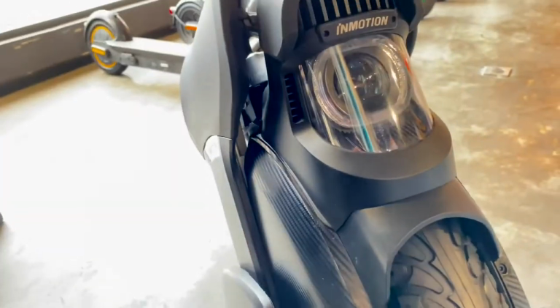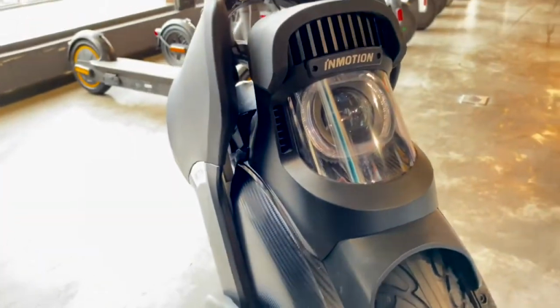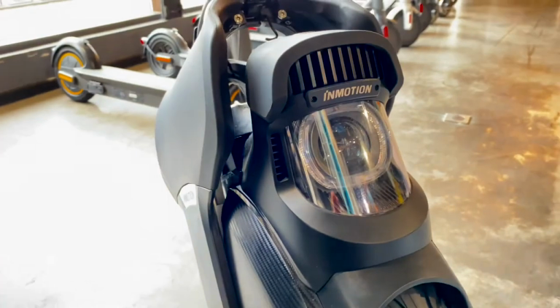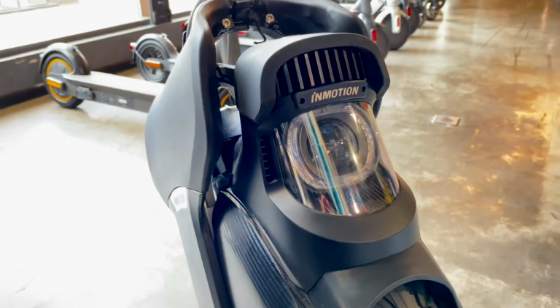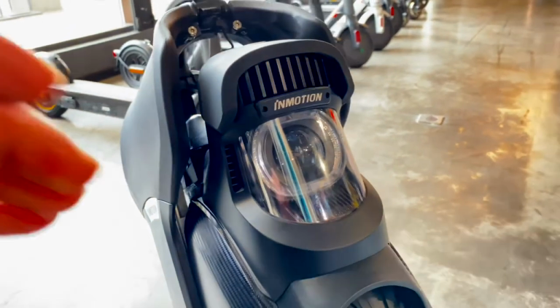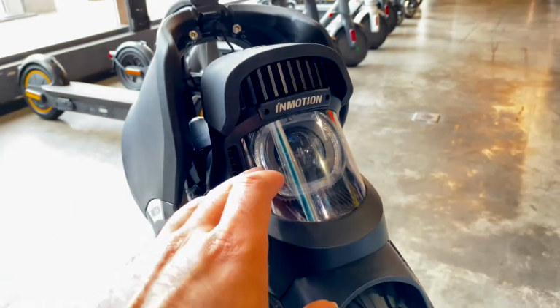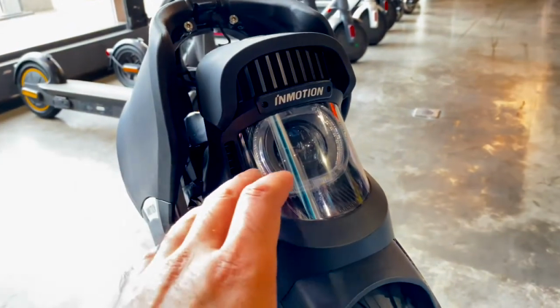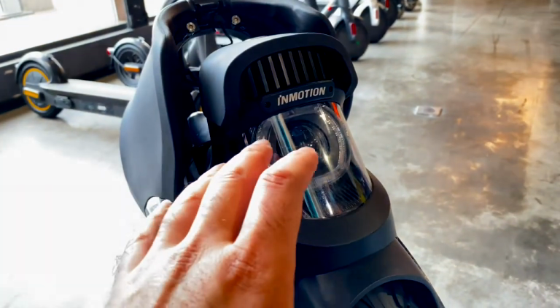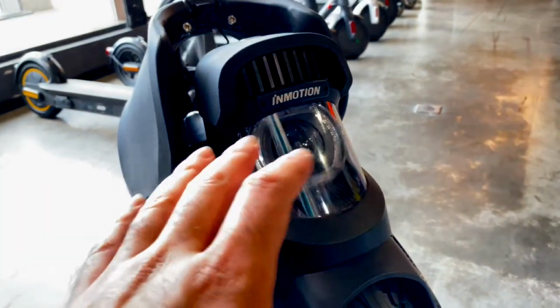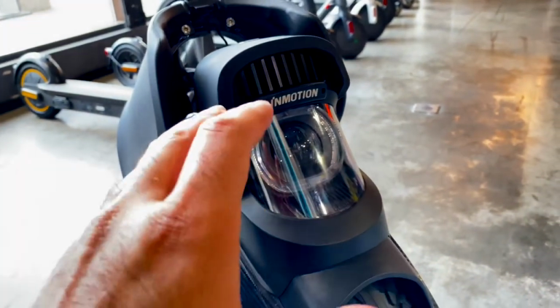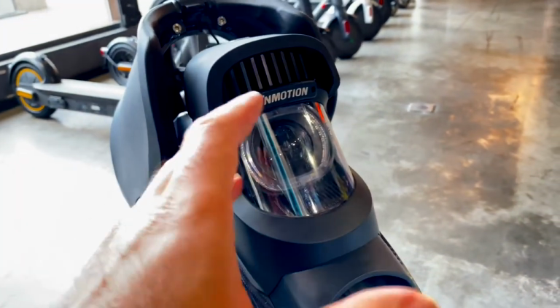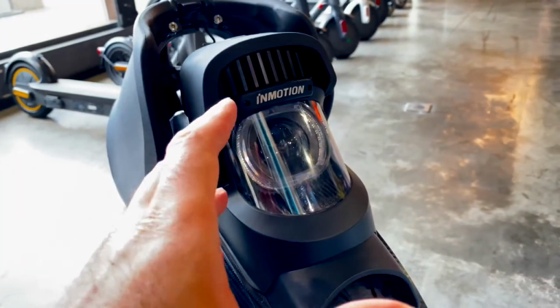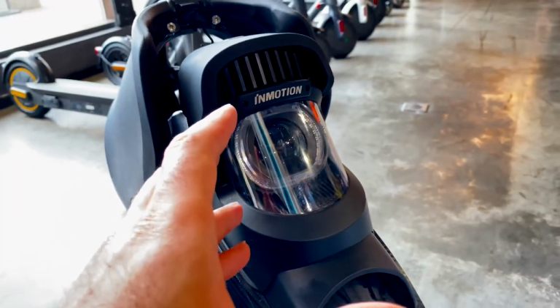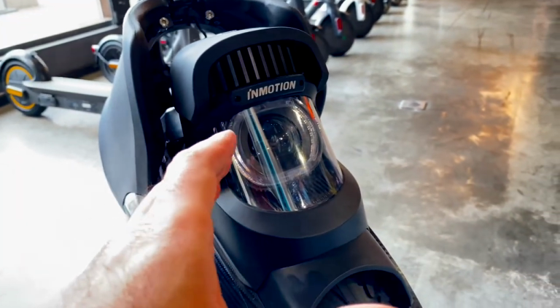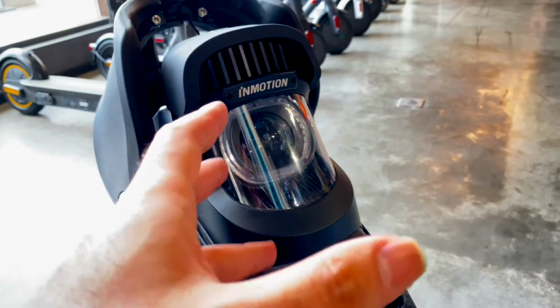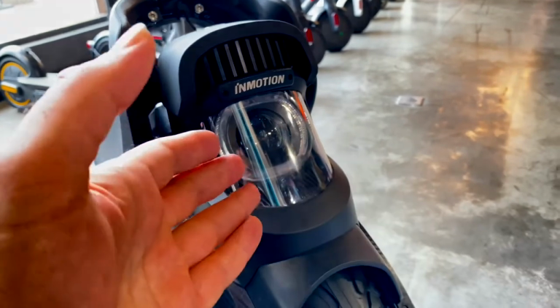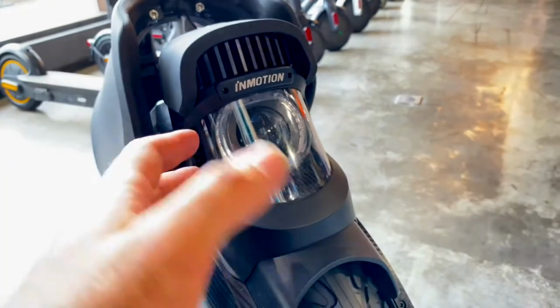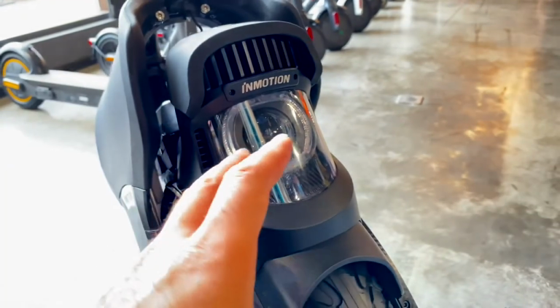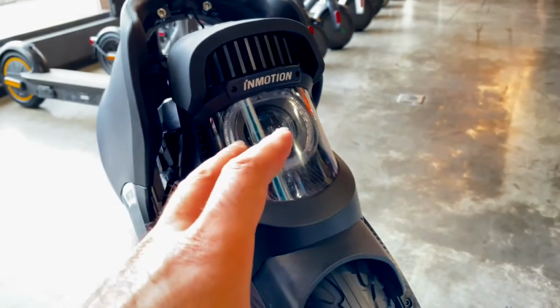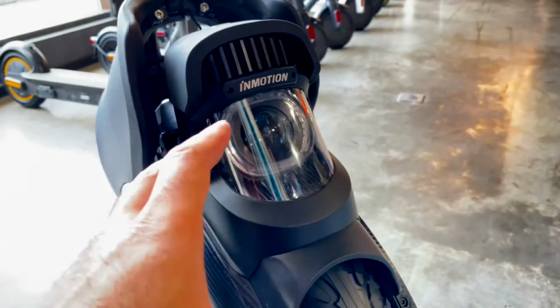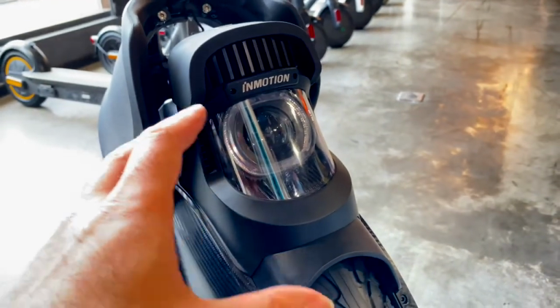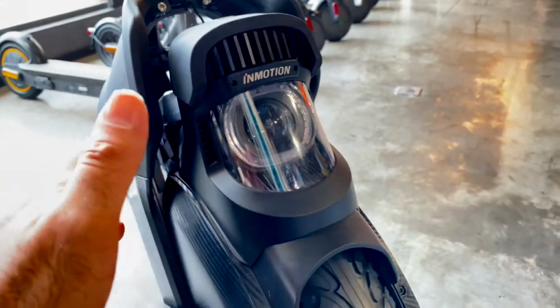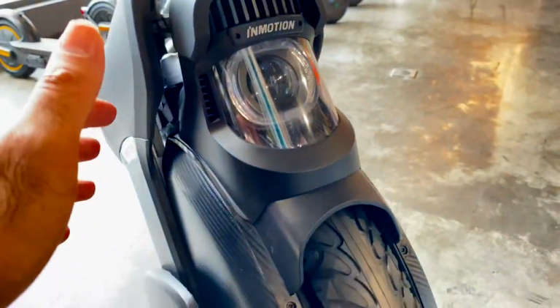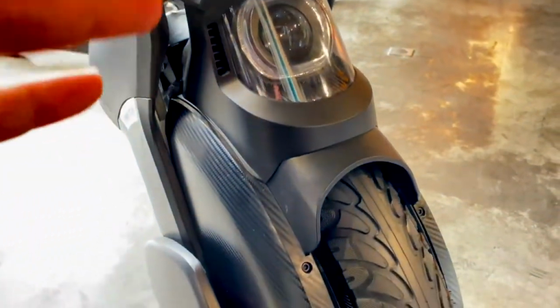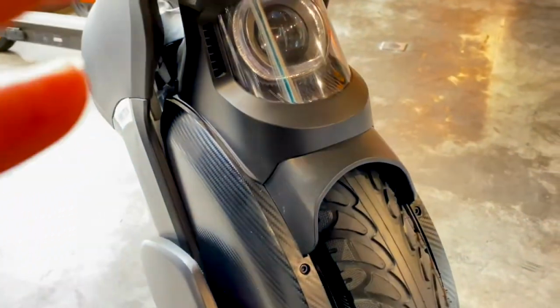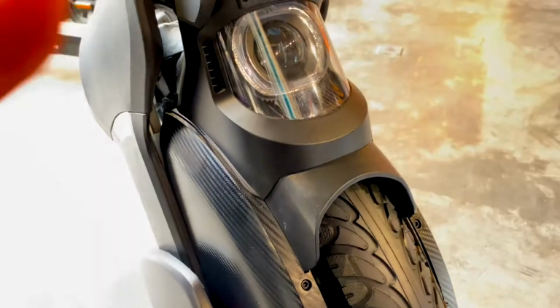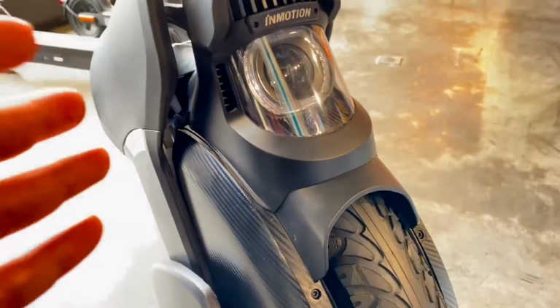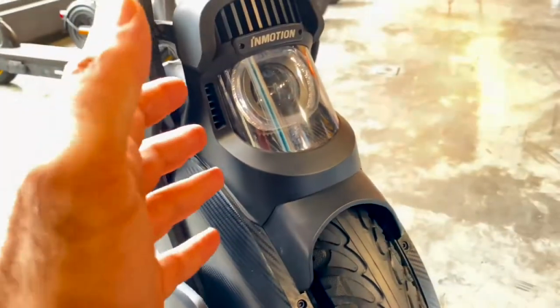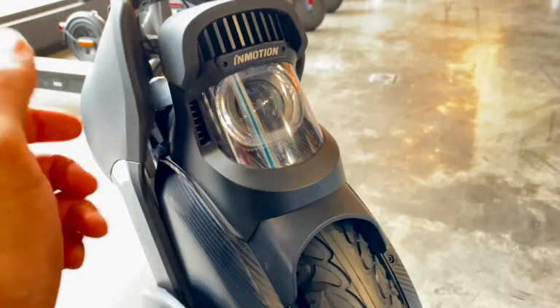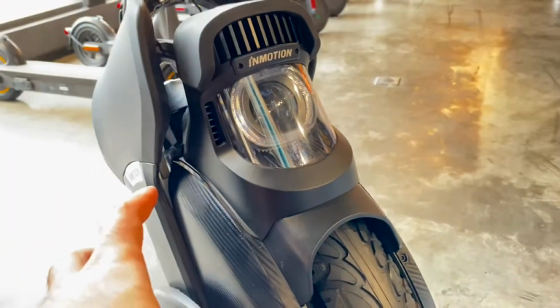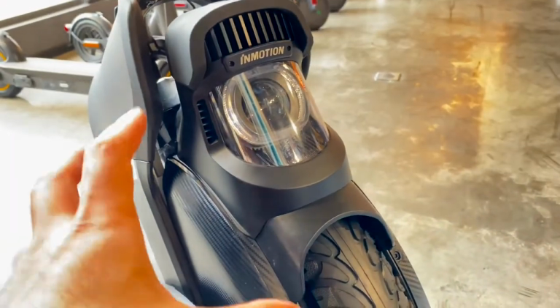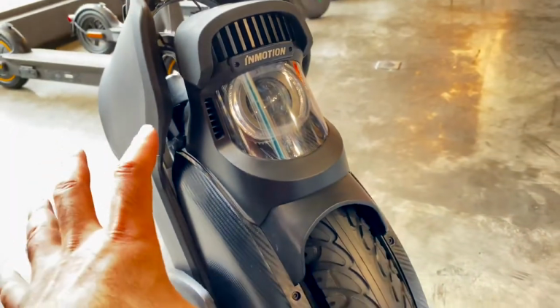I'm going to talk about the flashlight — the flashlight is incredible, it's like a bike light, it's not just a flashlight. The point here is that it weighs 26 kilos — can you imagine that?